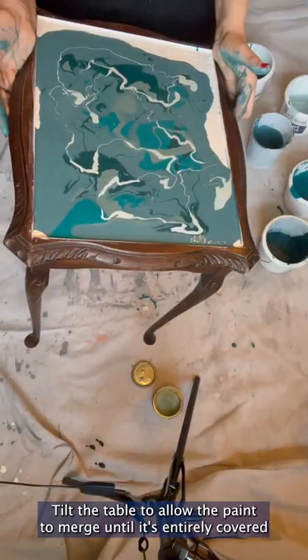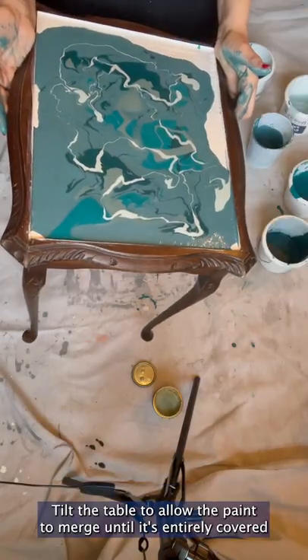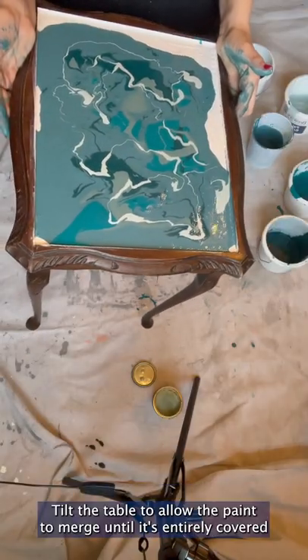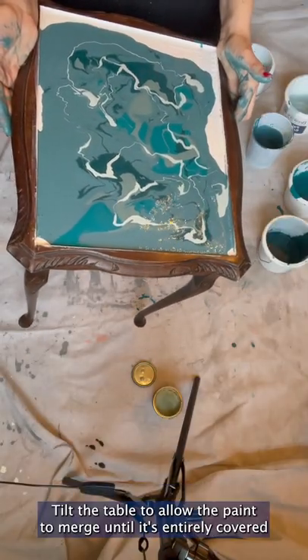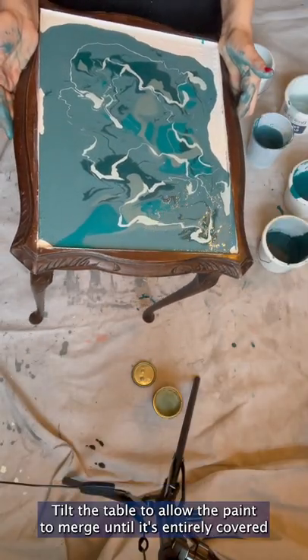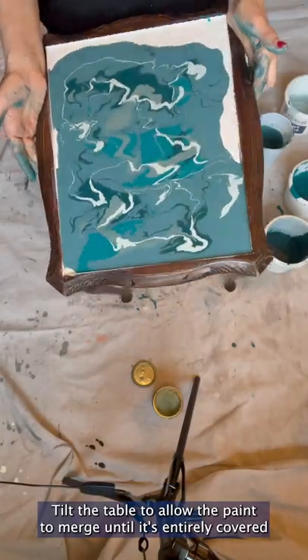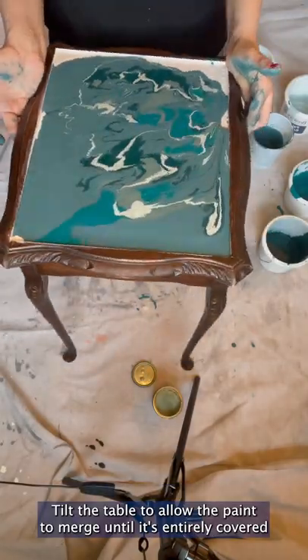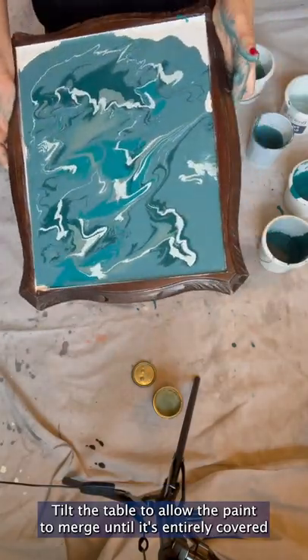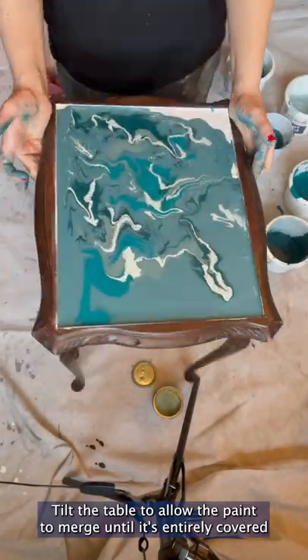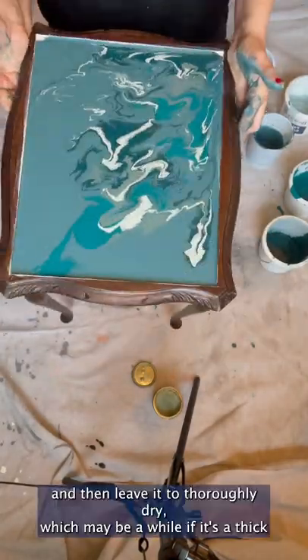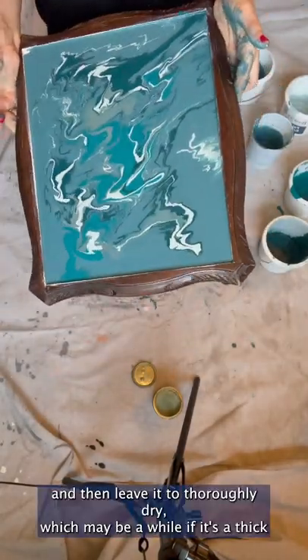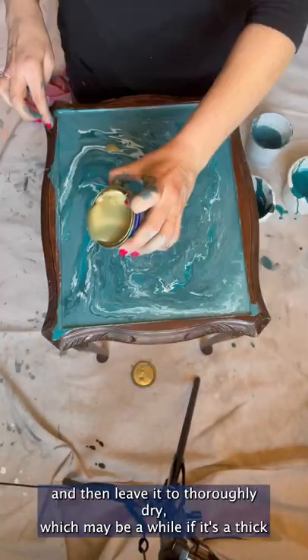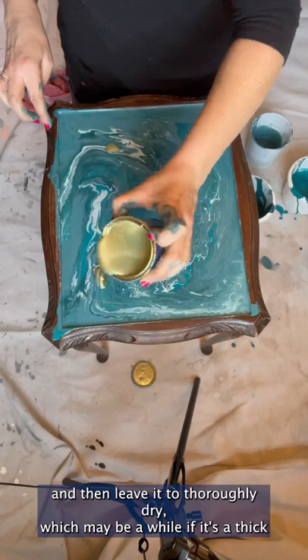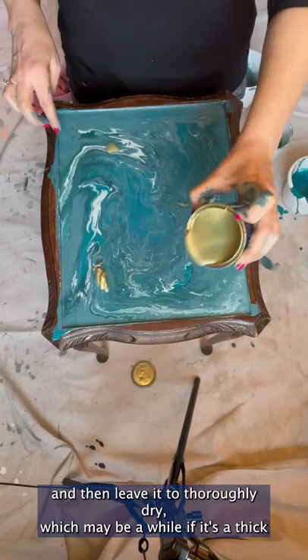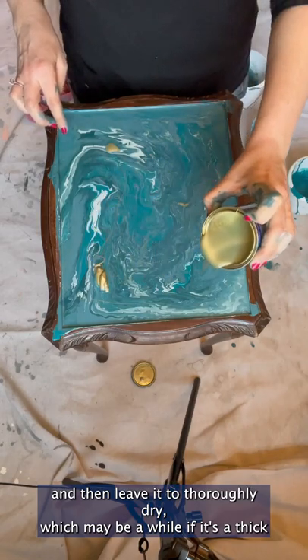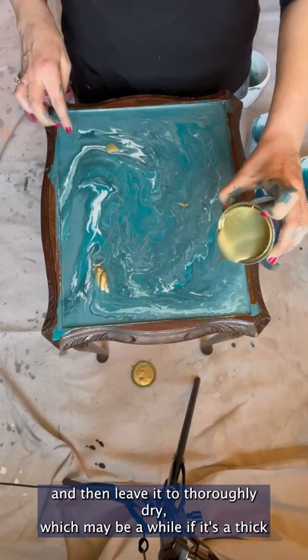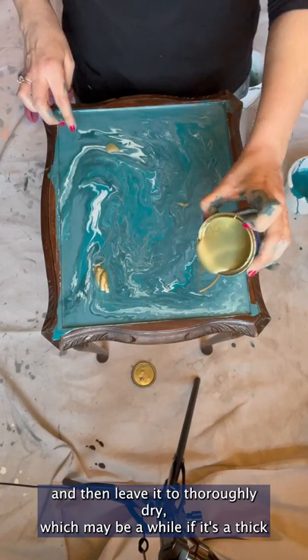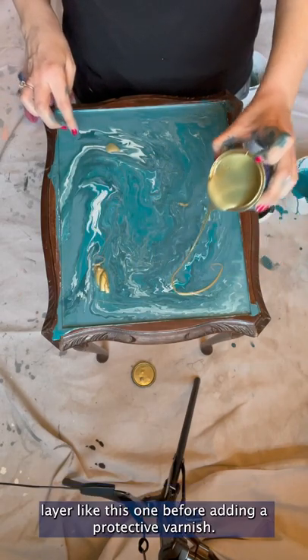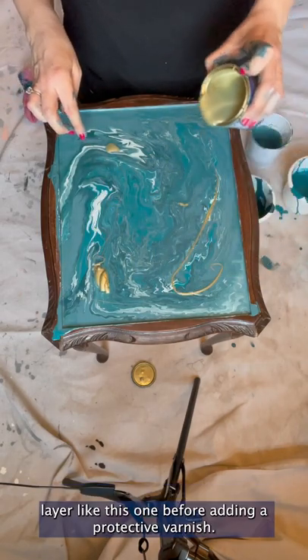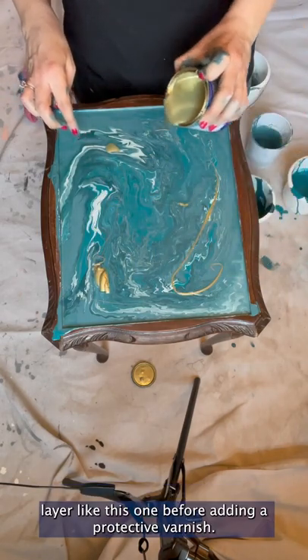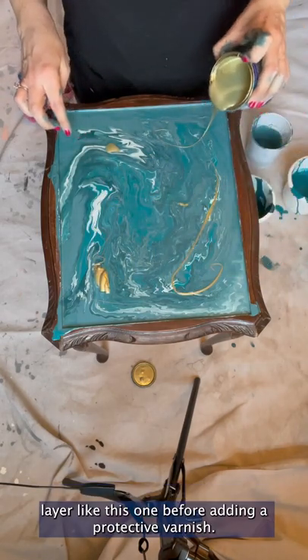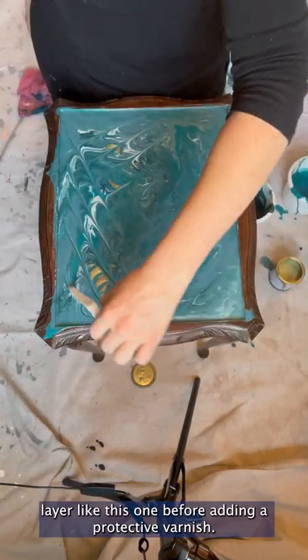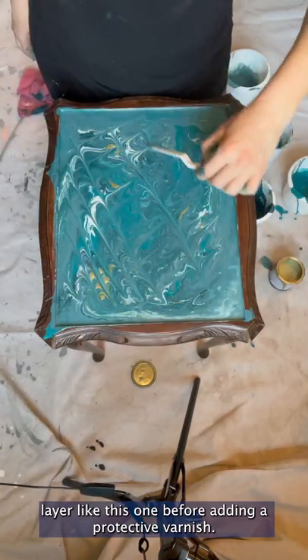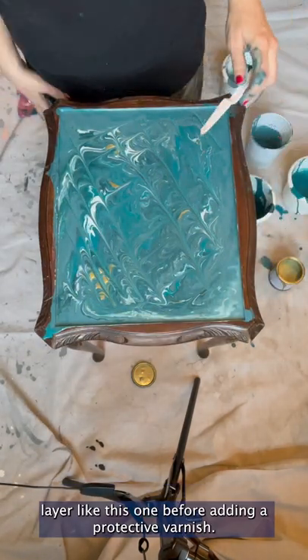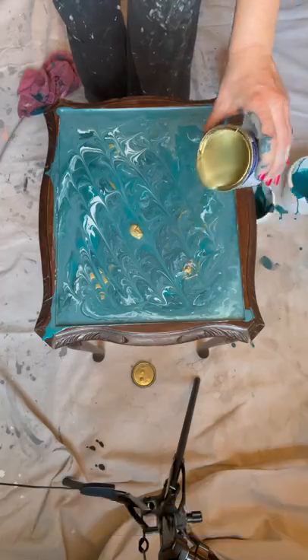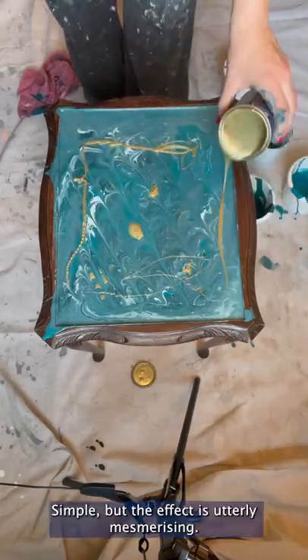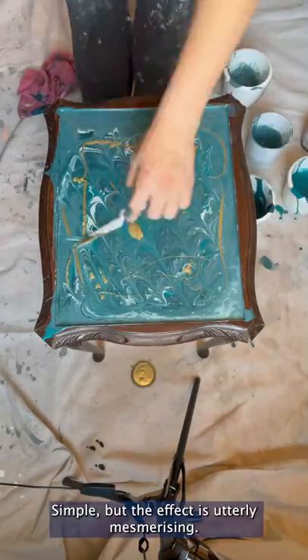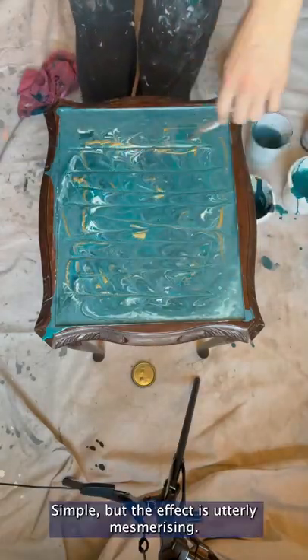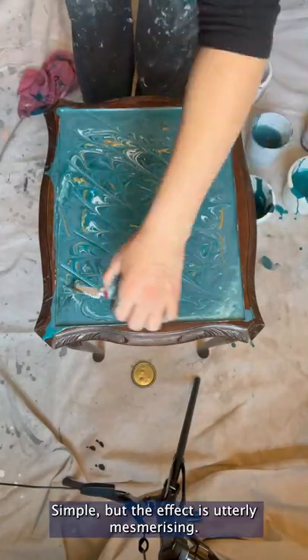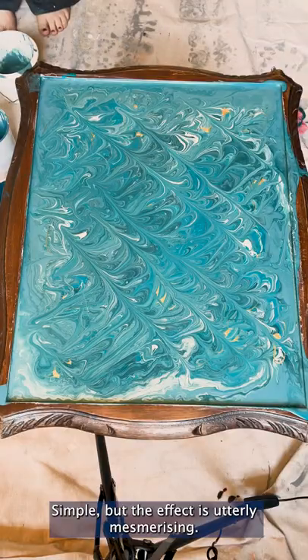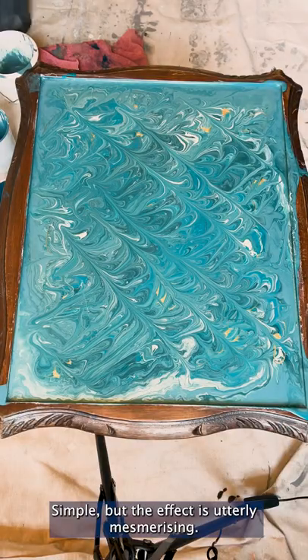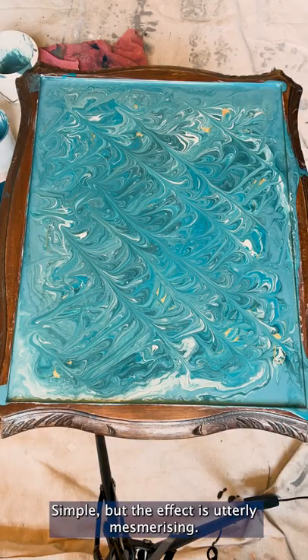Tilt the table to allow the paint to merge until it's entirely covered, then leave it to thoroughly dry — which may be a while if it's a thick layer like this one — before adding a protective varnish. Simple, but the effect is utterly mesmerizing.